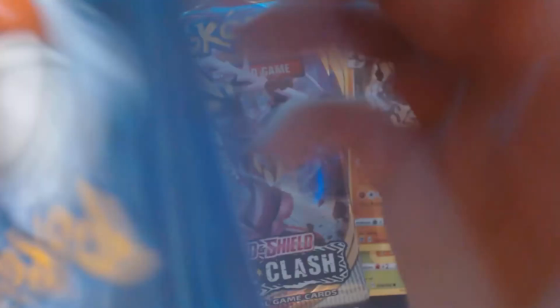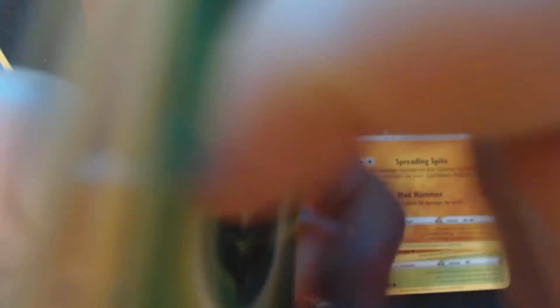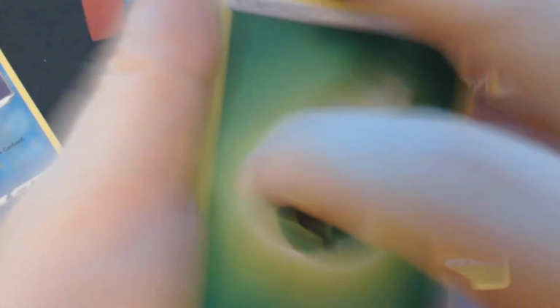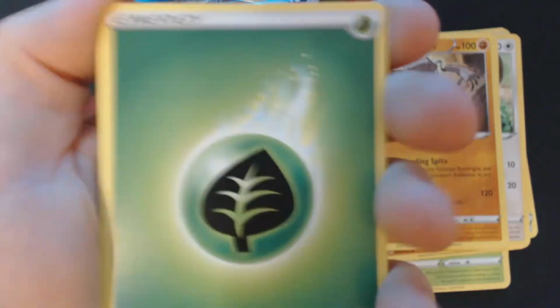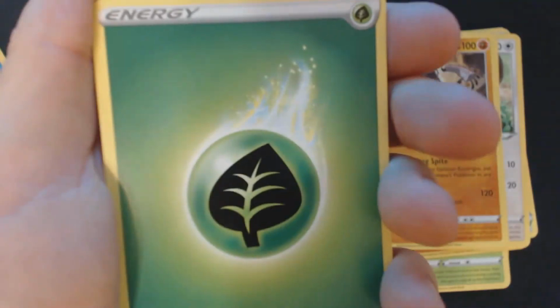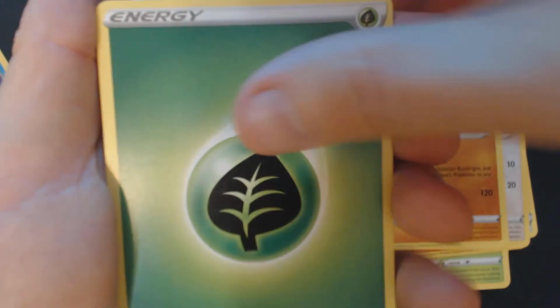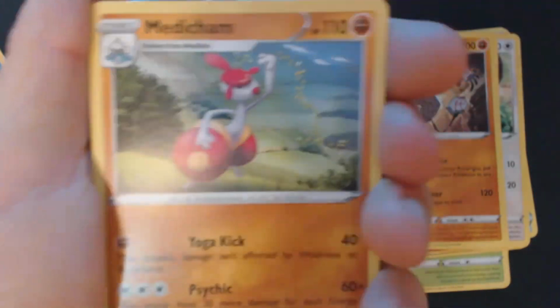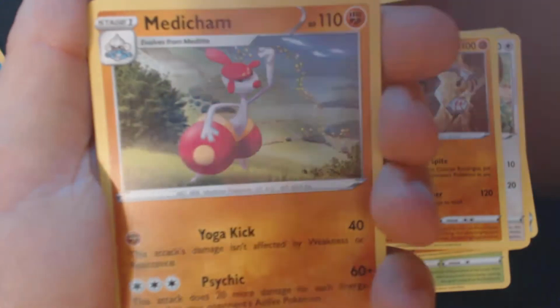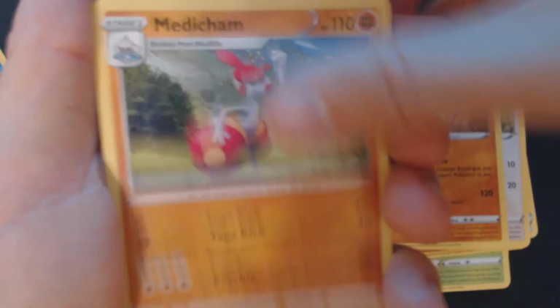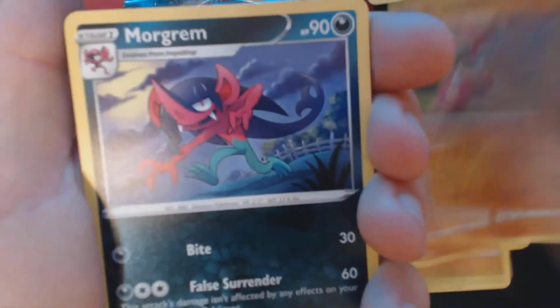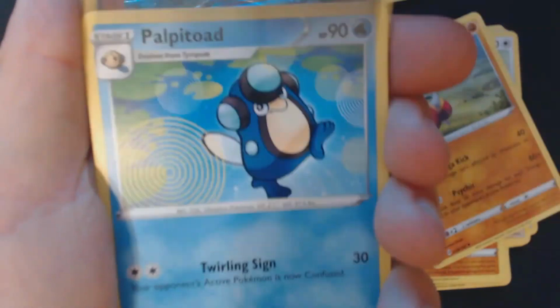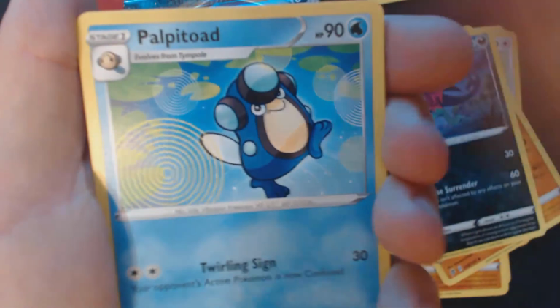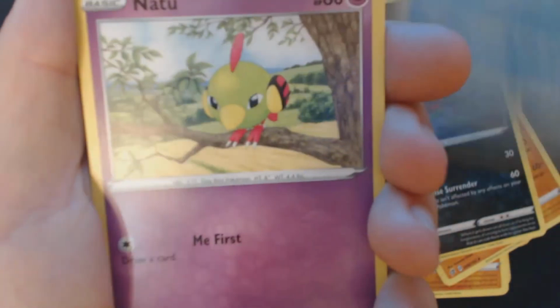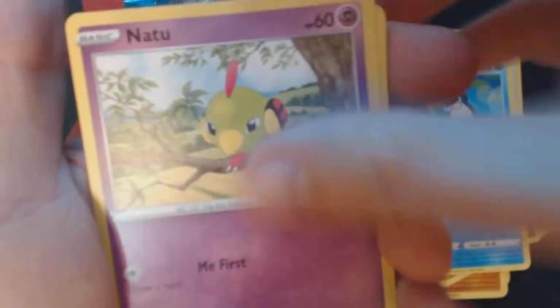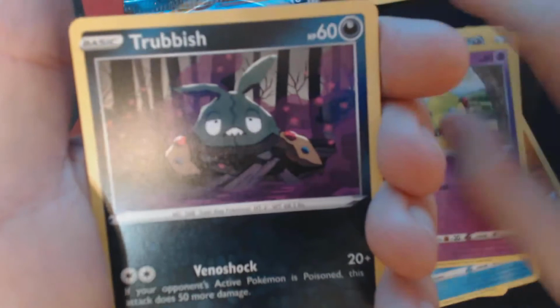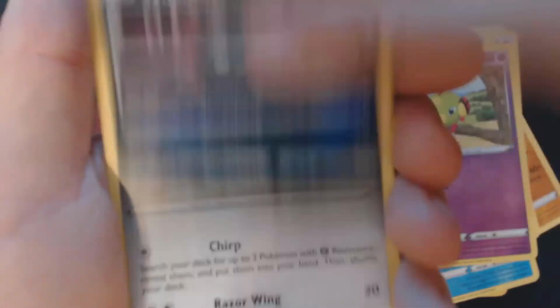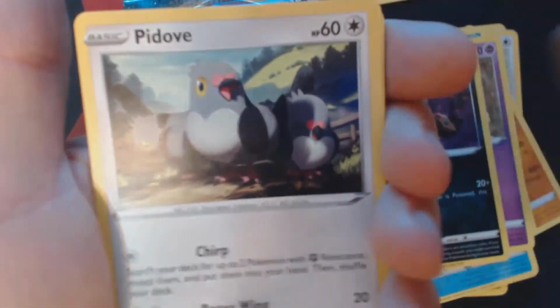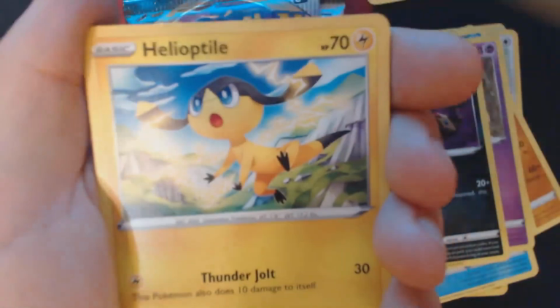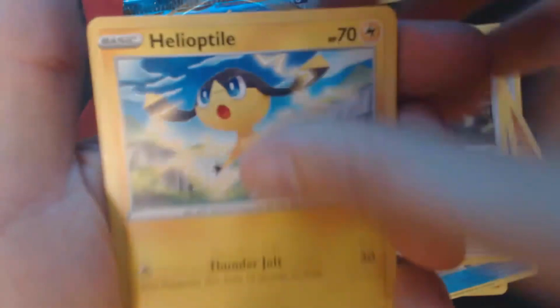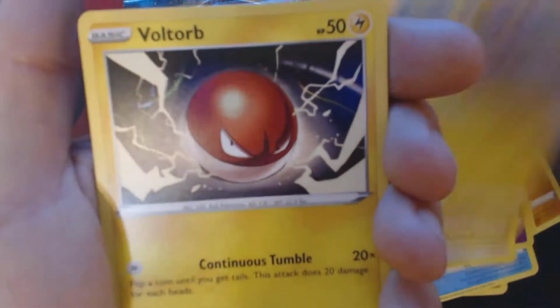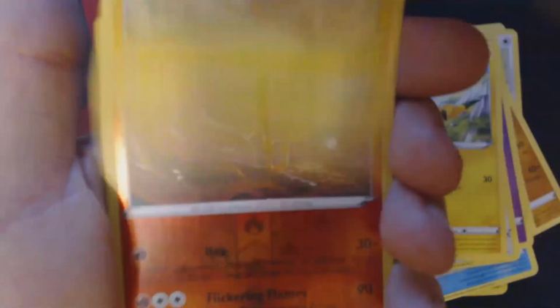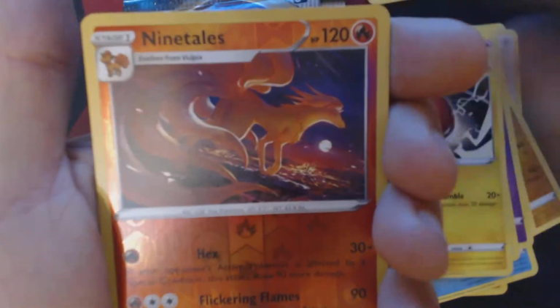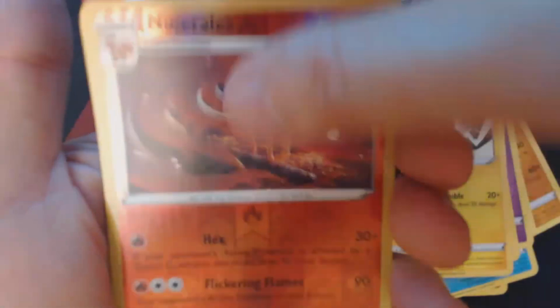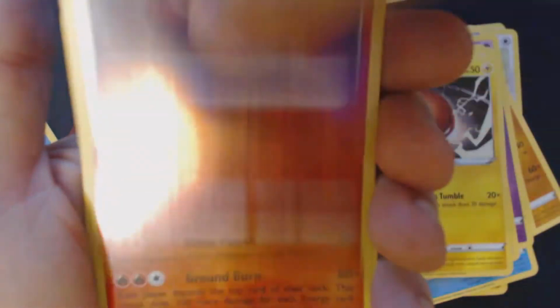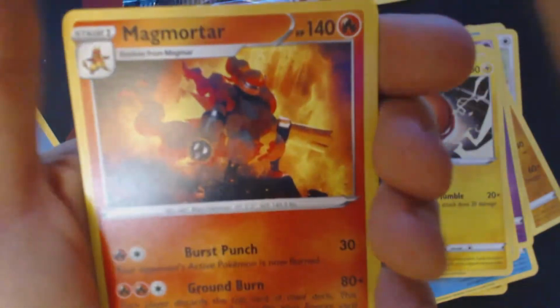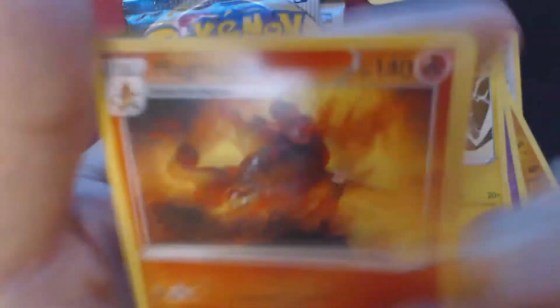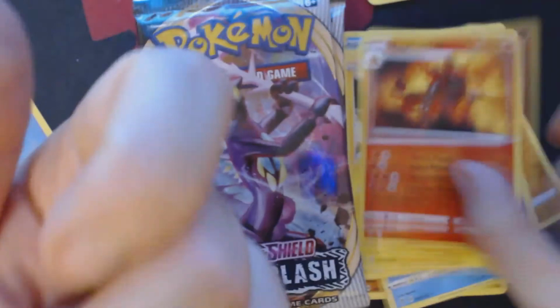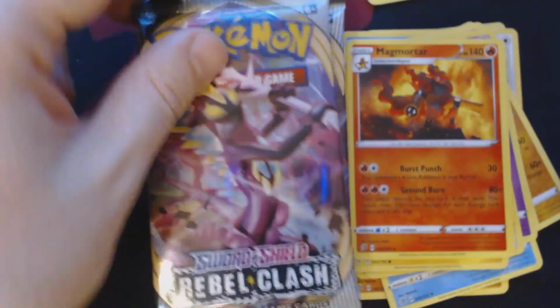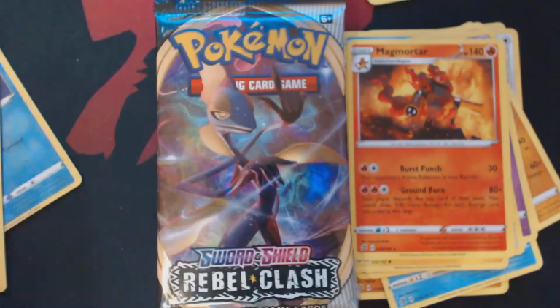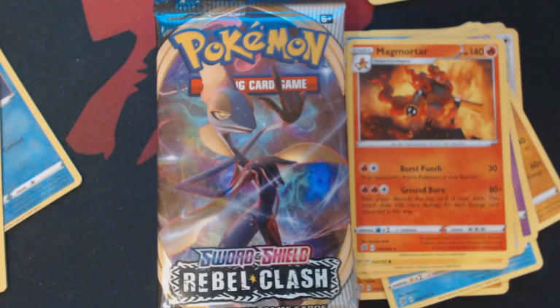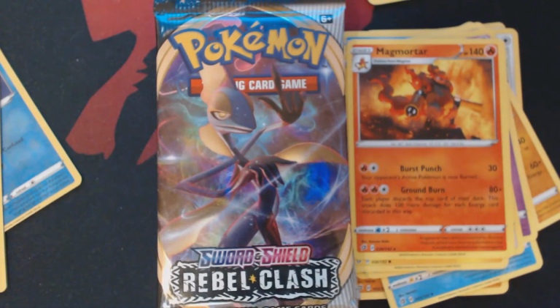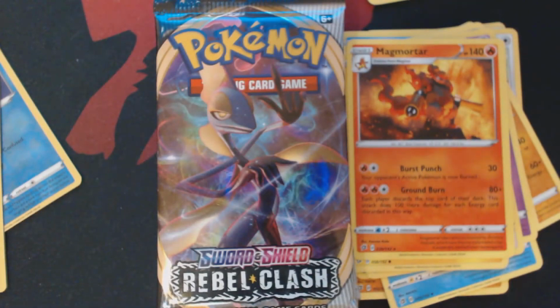Can't do that if I'm constantly trading off everything I get. We've got a Grass Energy, Medicham, Morgrim, Palpitoad, Natu, Trubbish, P-Dove, Helioptile, Voltorb, Reverse Hollow Ninetales, and Magmortar. Third booster pack.